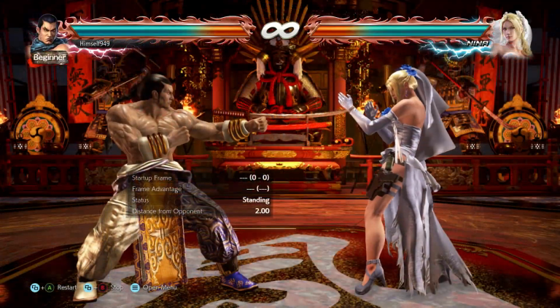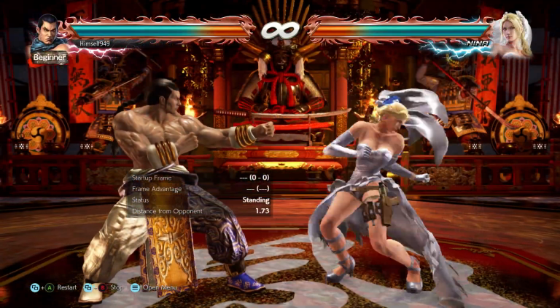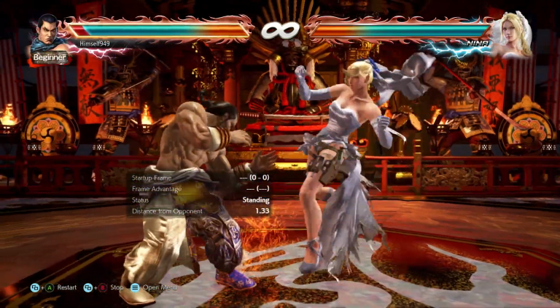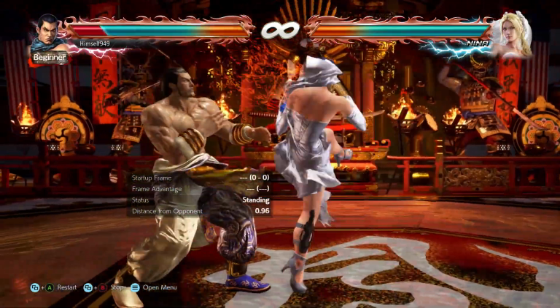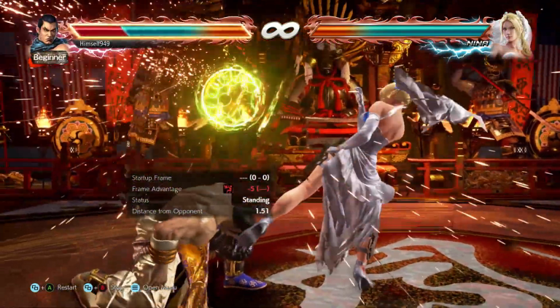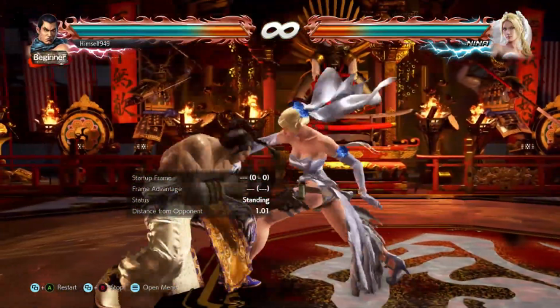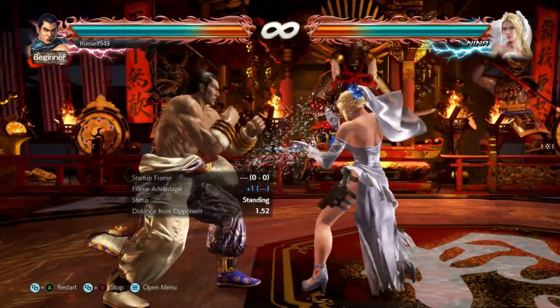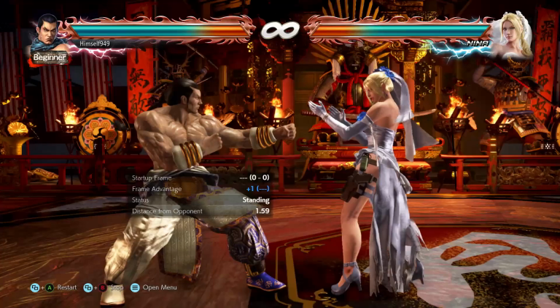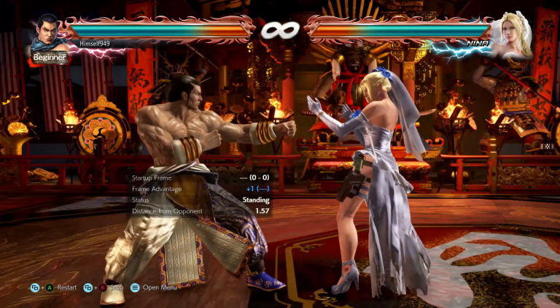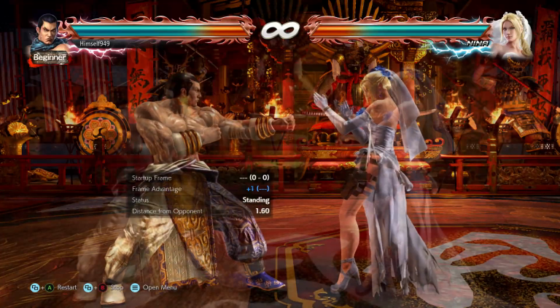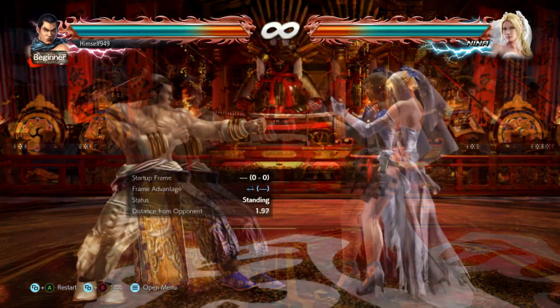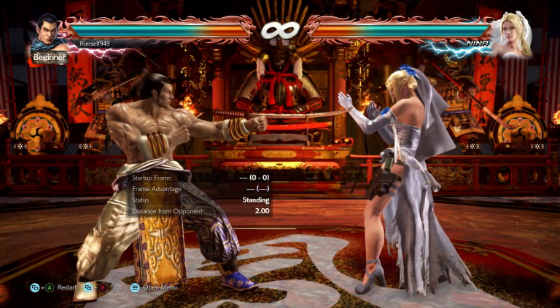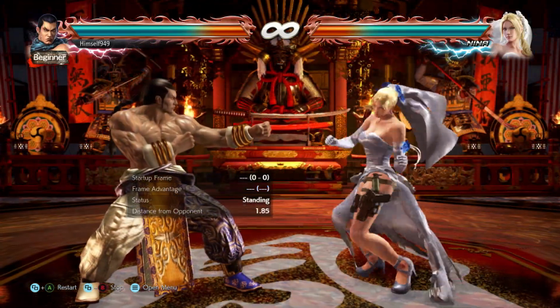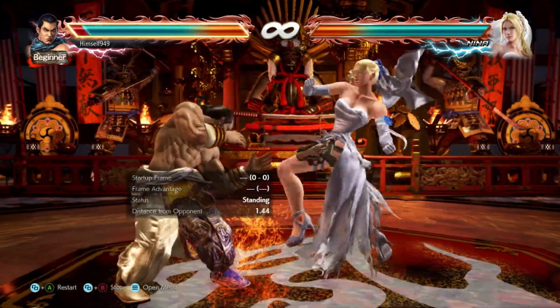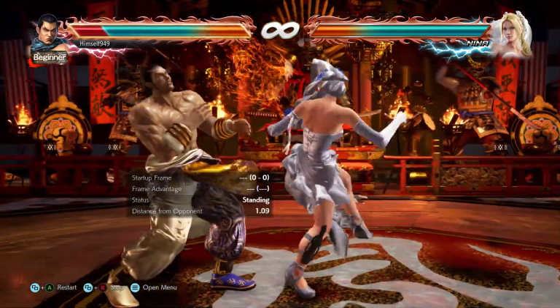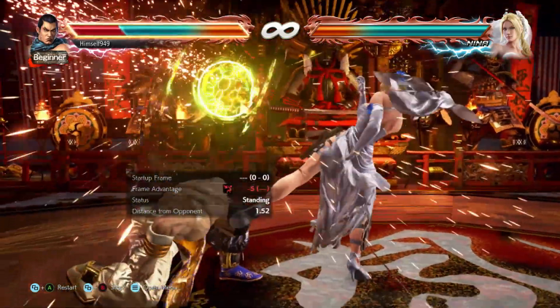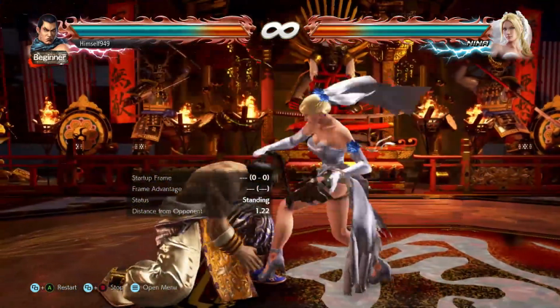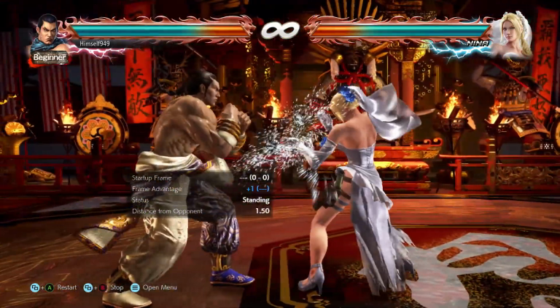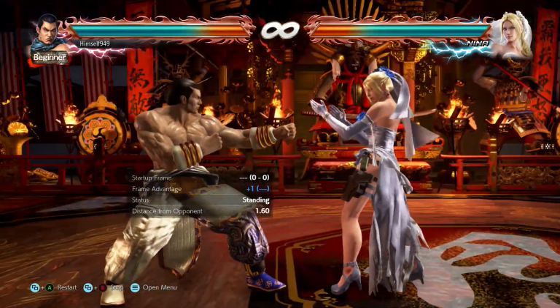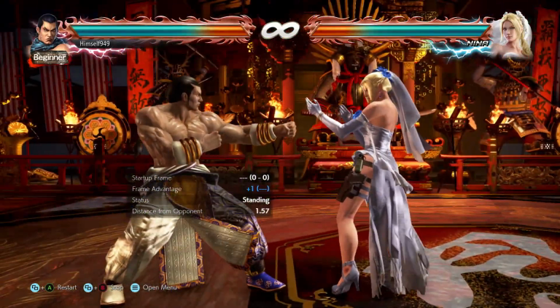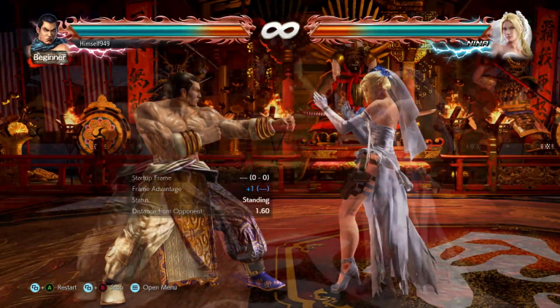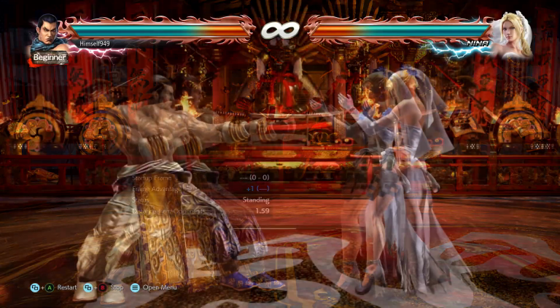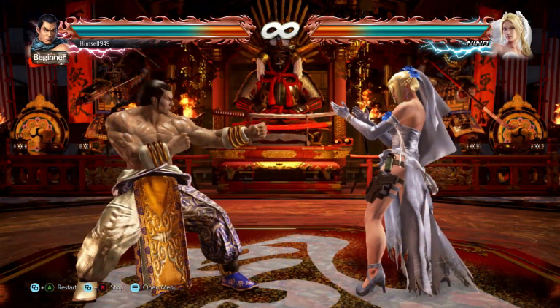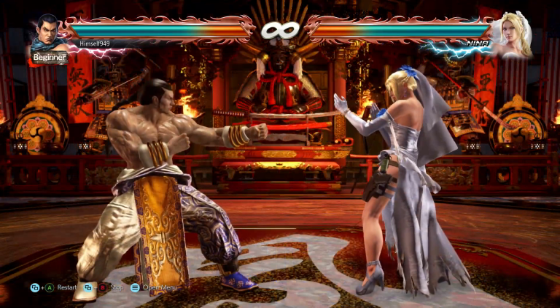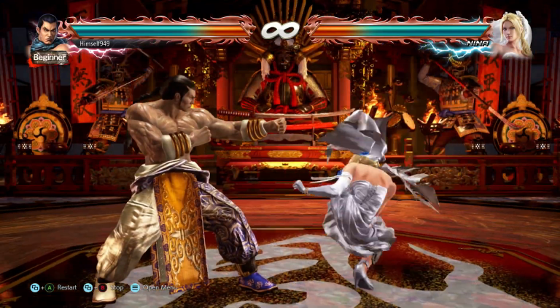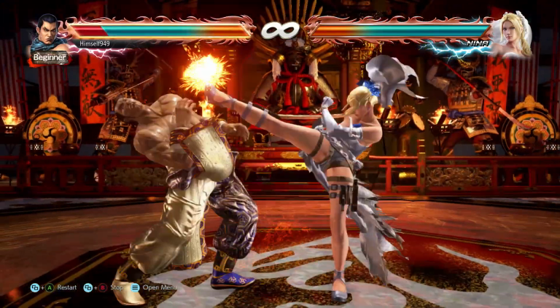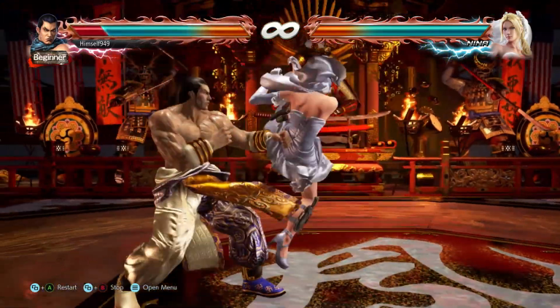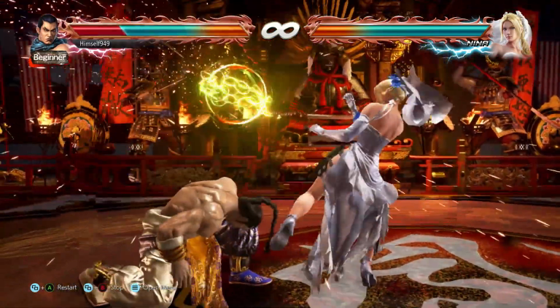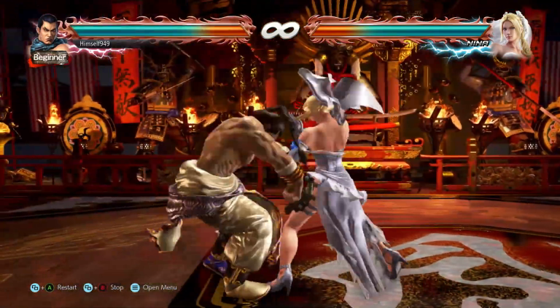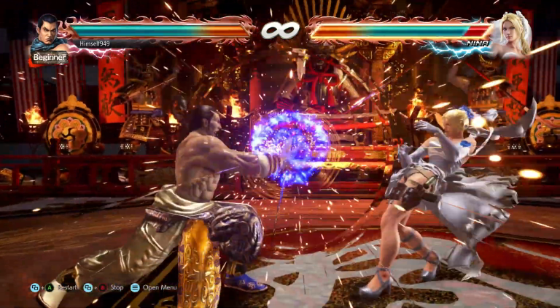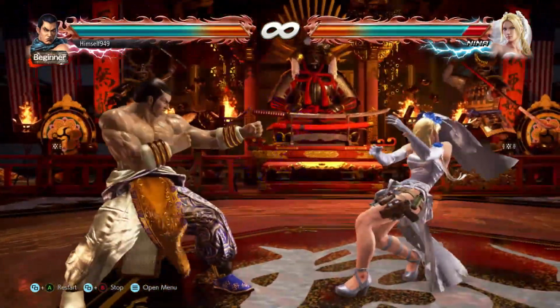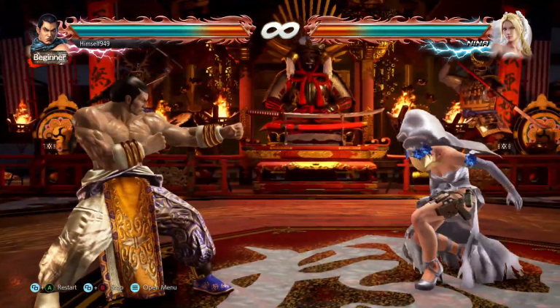Another route is using it defensively. If you're forced into crouch and at minus frames, opponents will sometimes use df1 to check you. If you get a hard read on this, the sabaki can steal the turn.